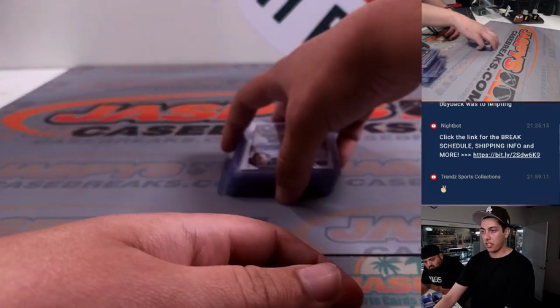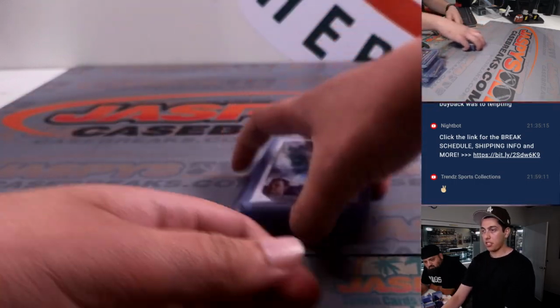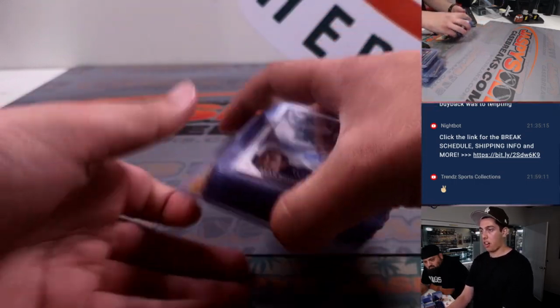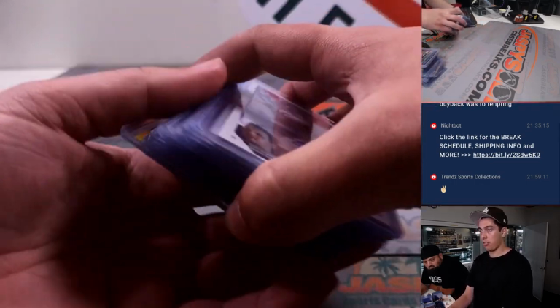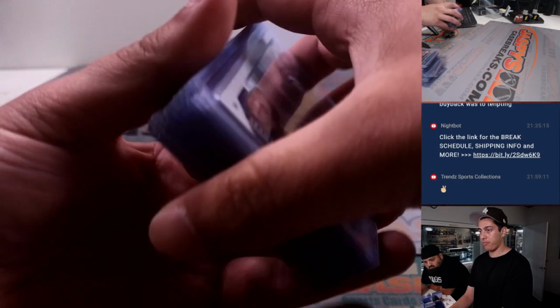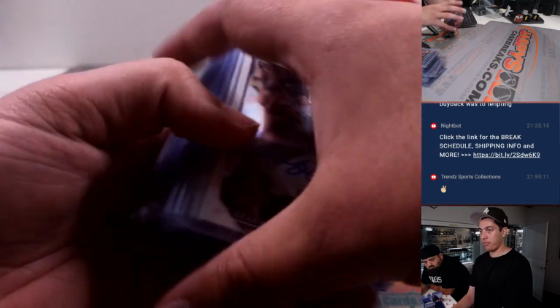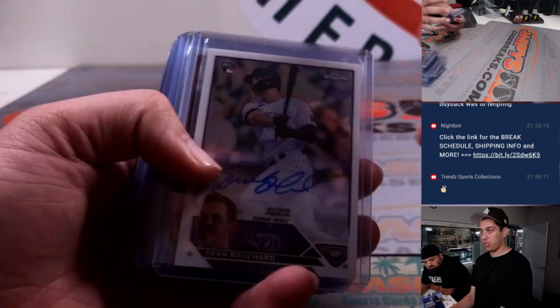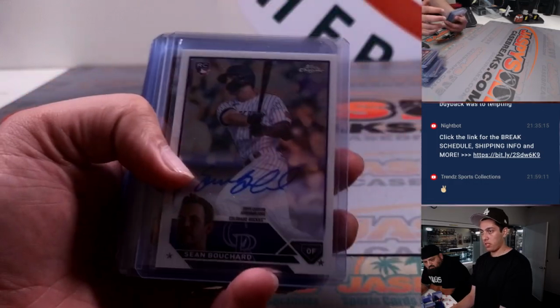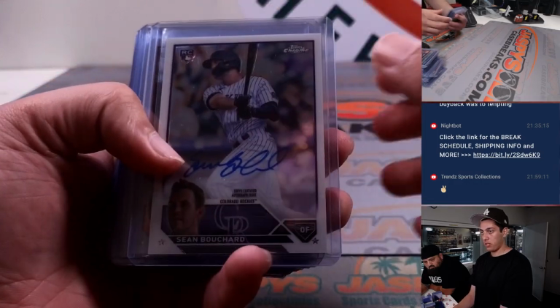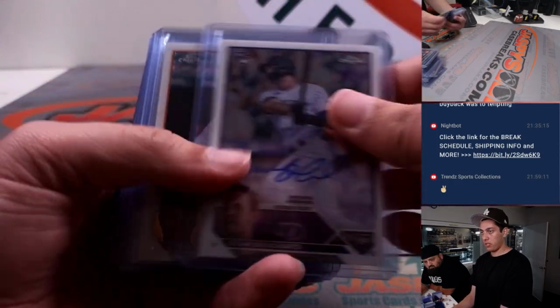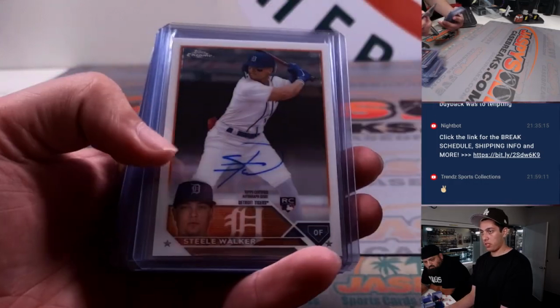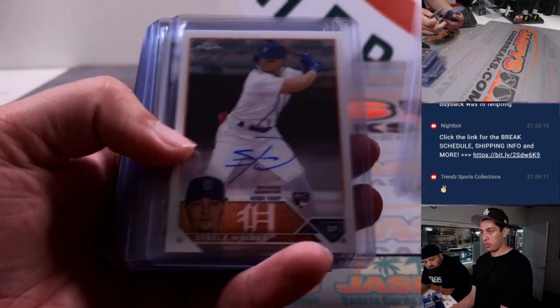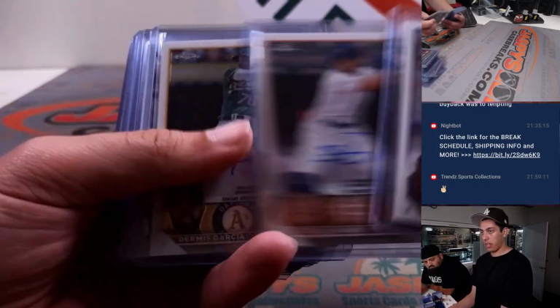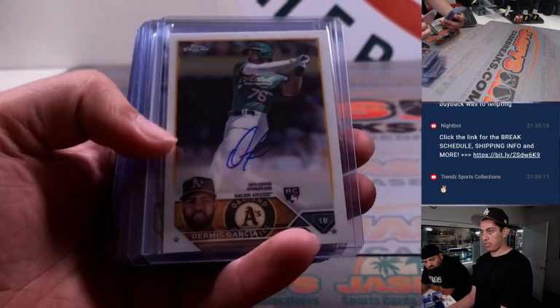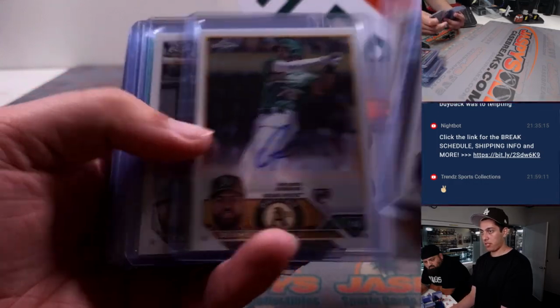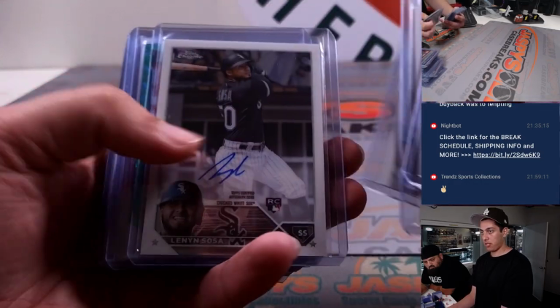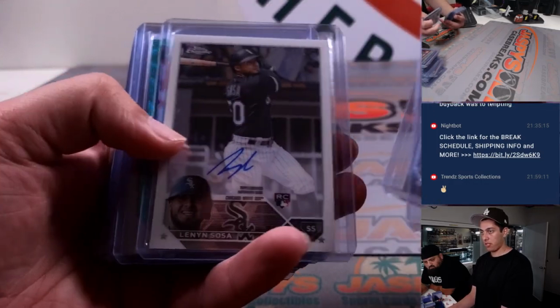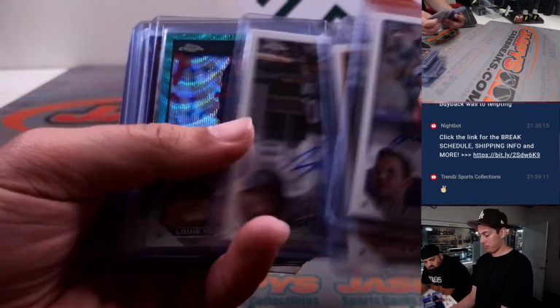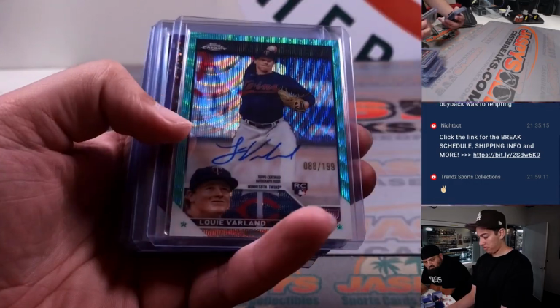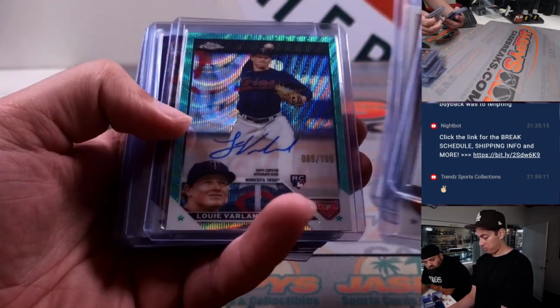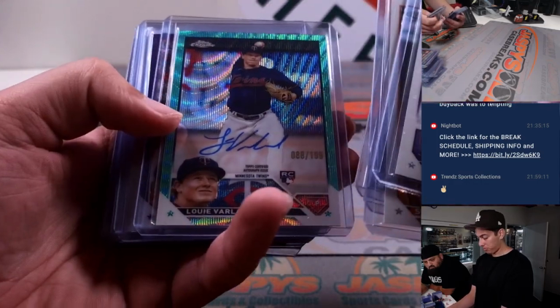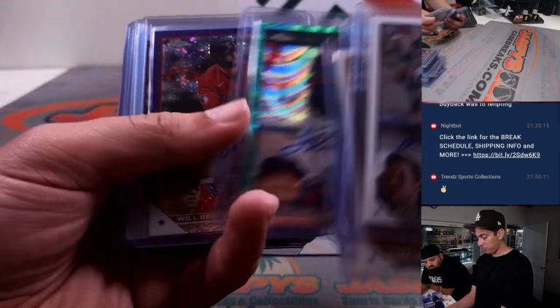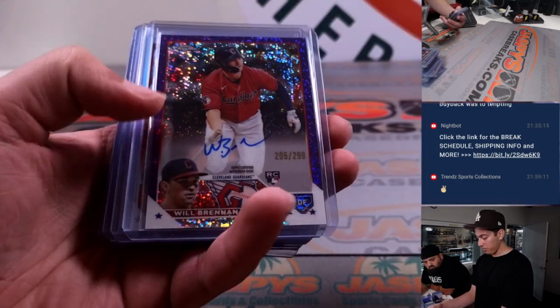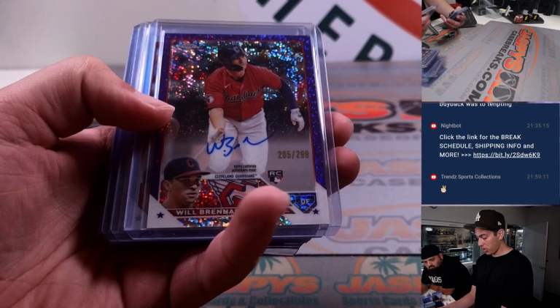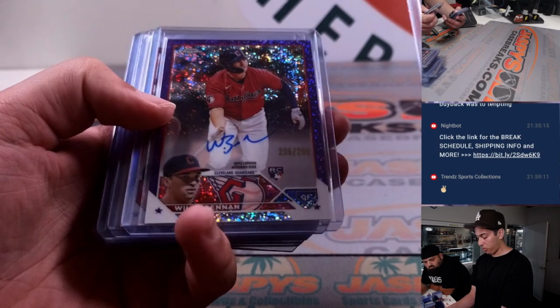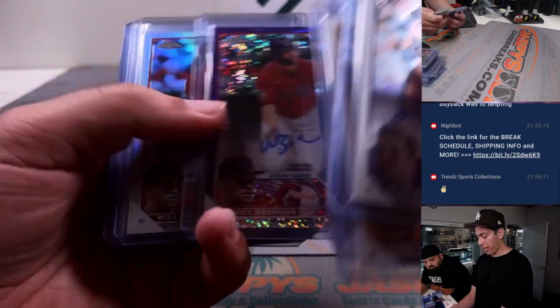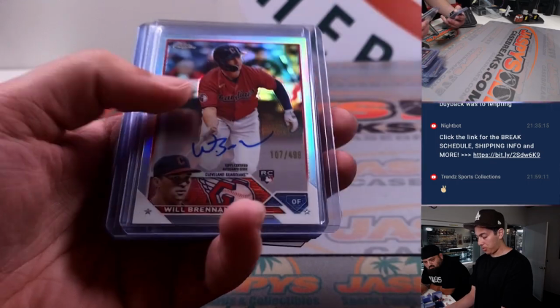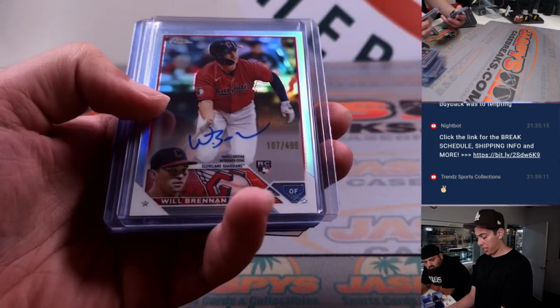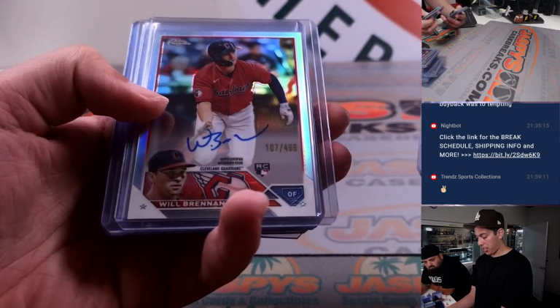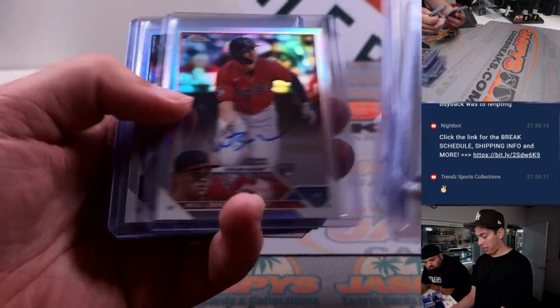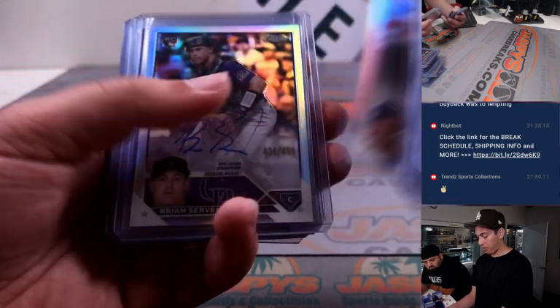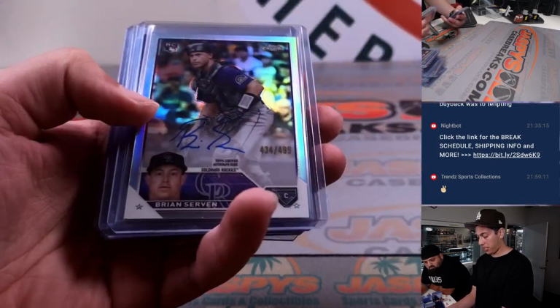Getting into the autos and some of the base. Will Brennan to $2.99 and $4.99.